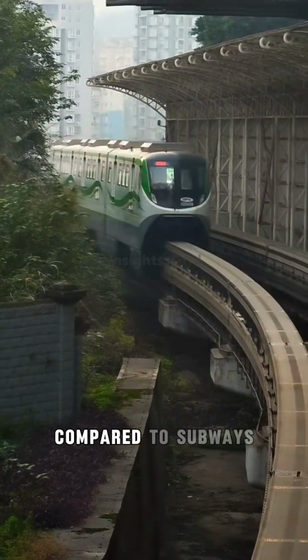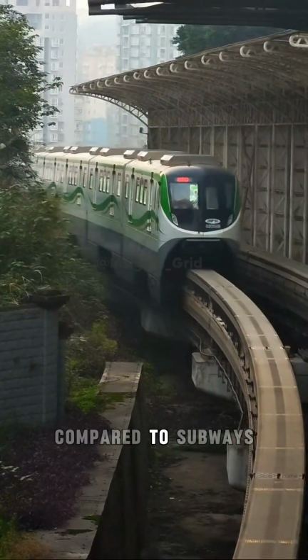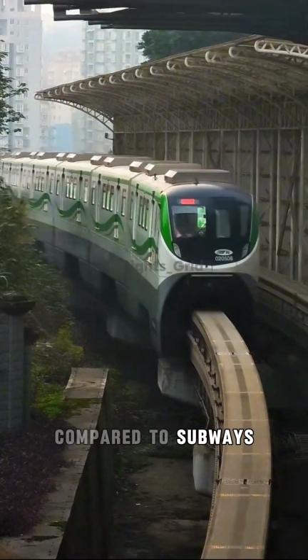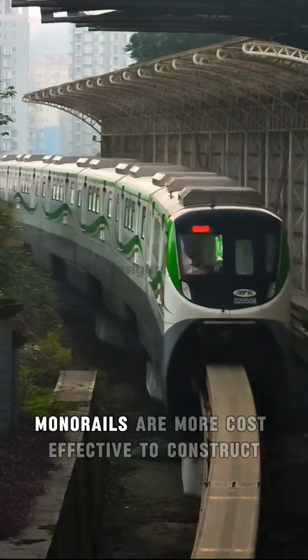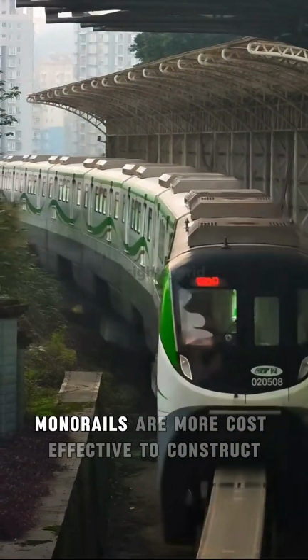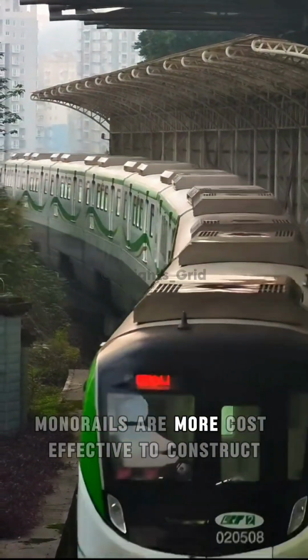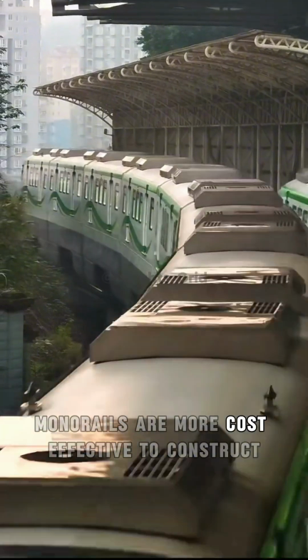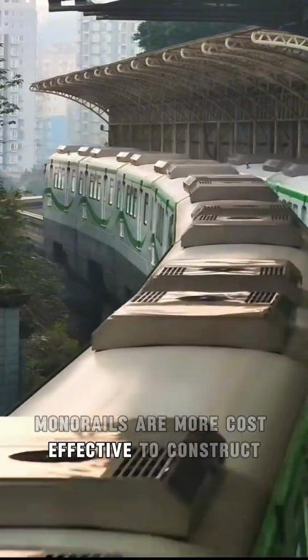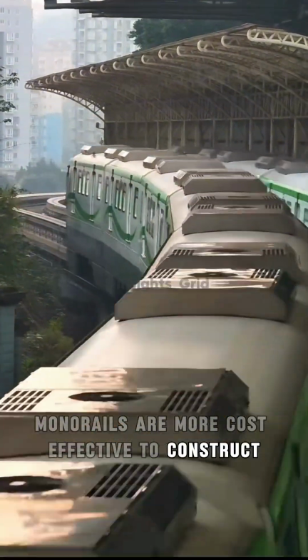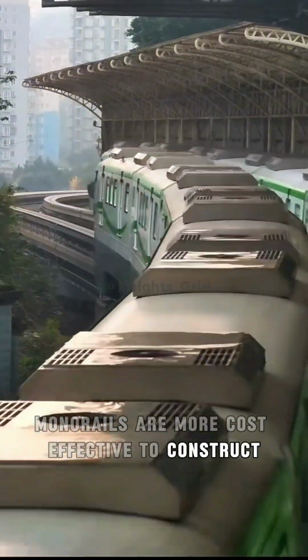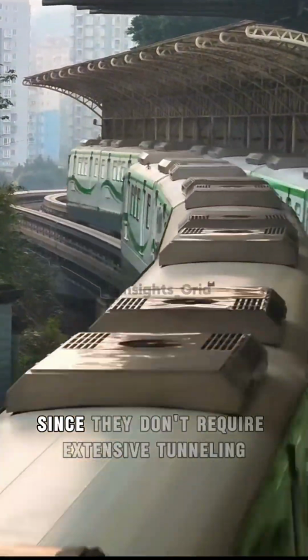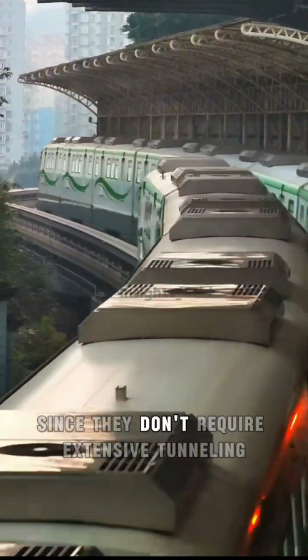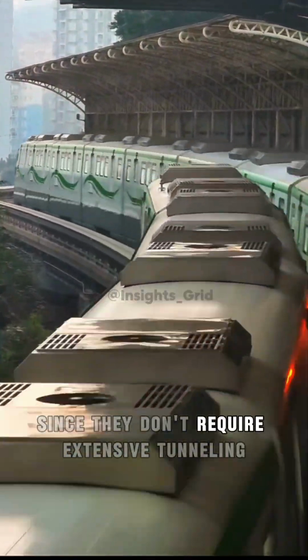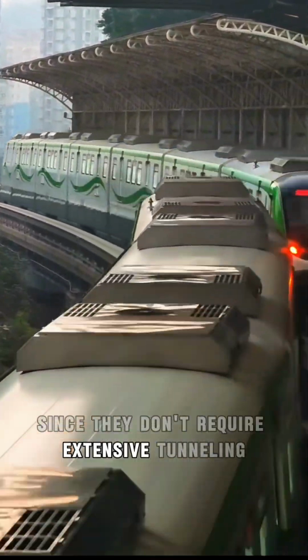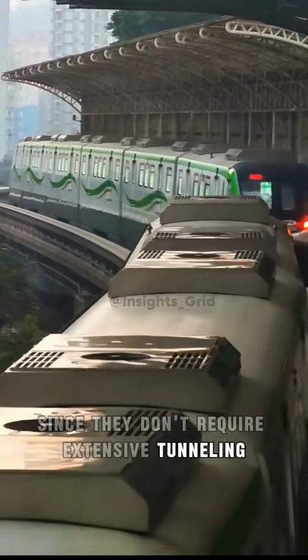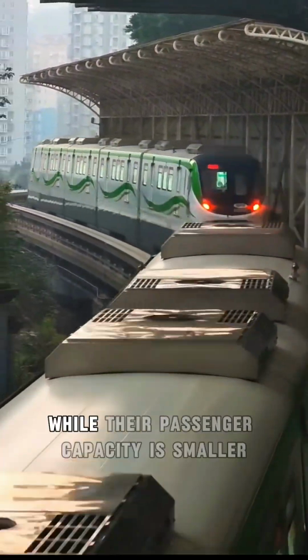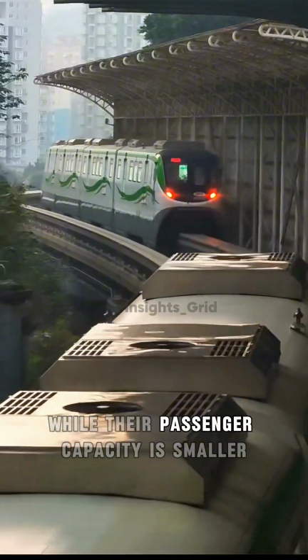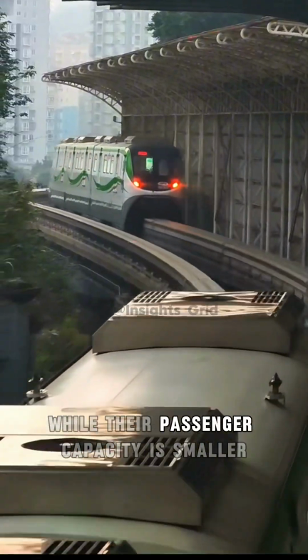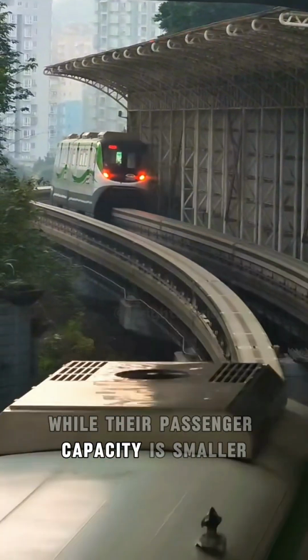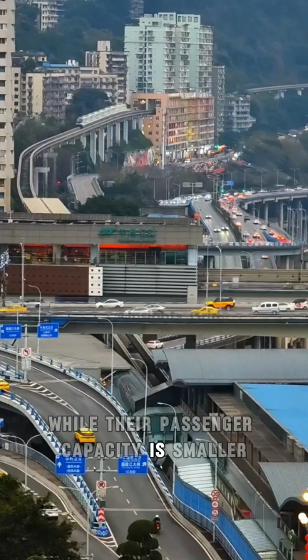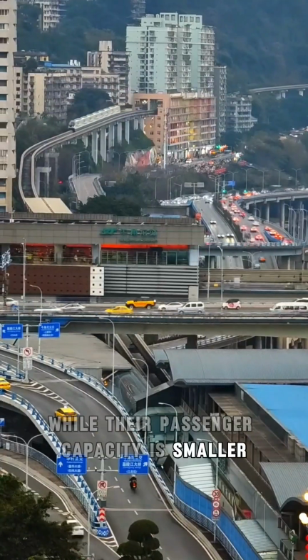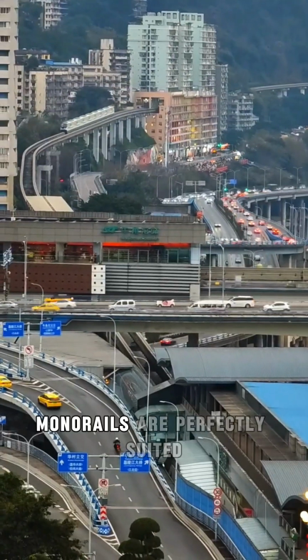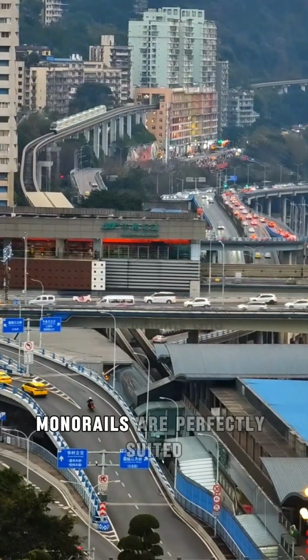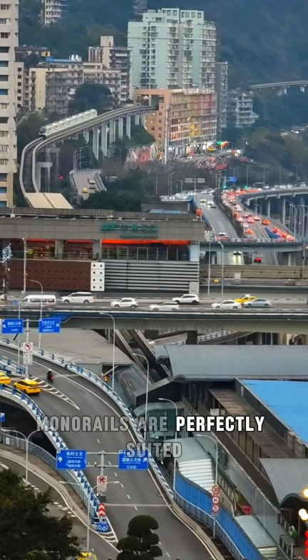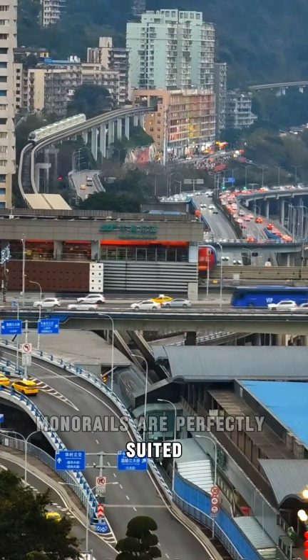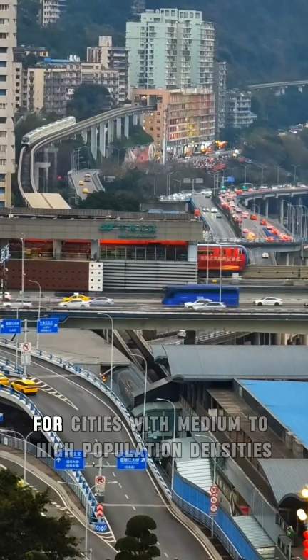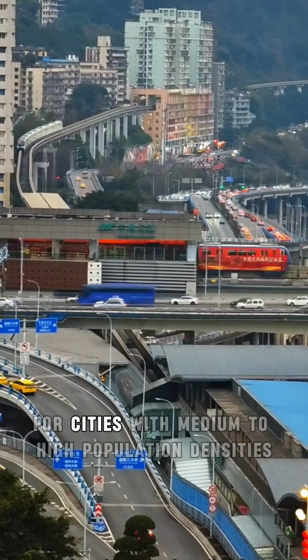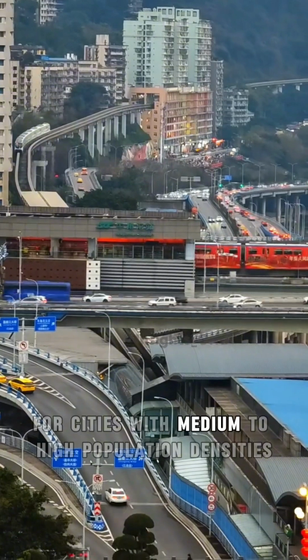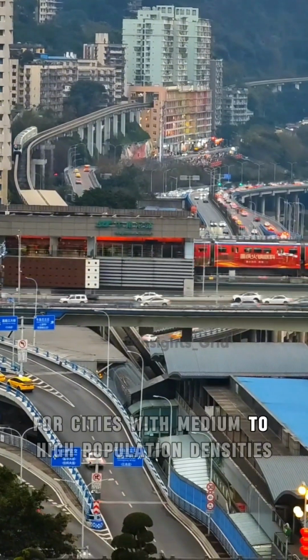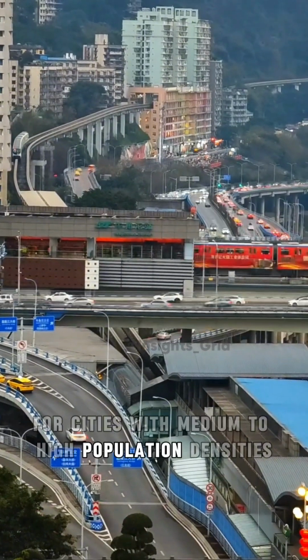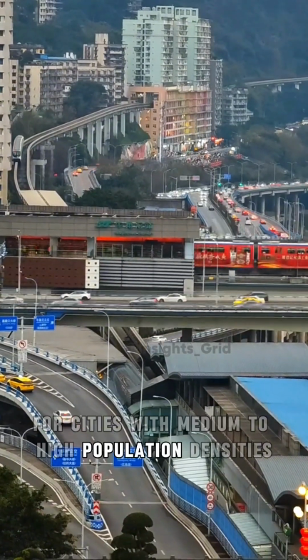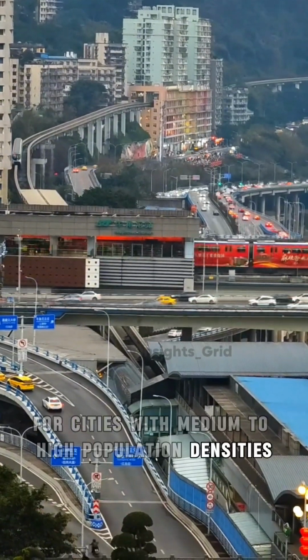Compared to subways, monorails are more cost-effective to construct, since they don't require extensive tunneling. While their passenger capacity is smaller, monorails are perfectly suited for cities with medium to high population densities.